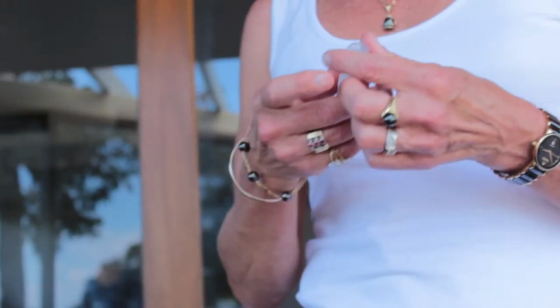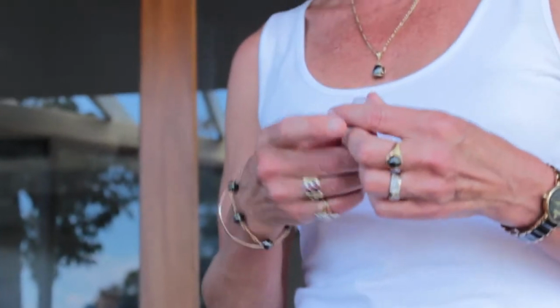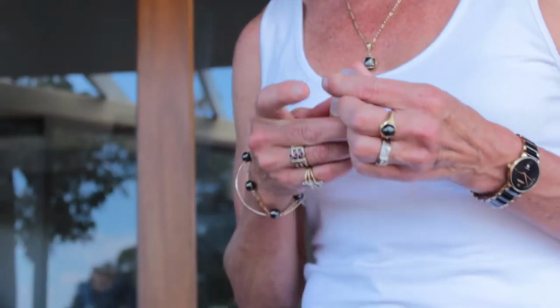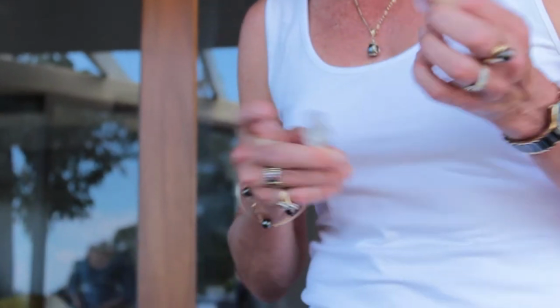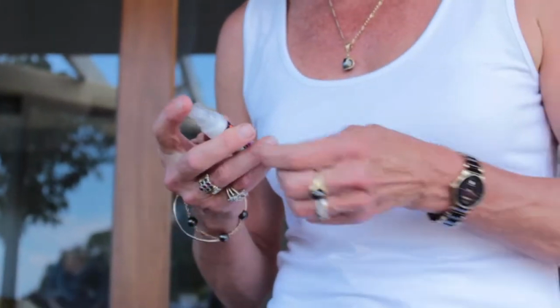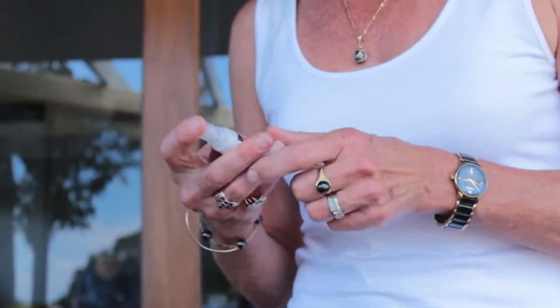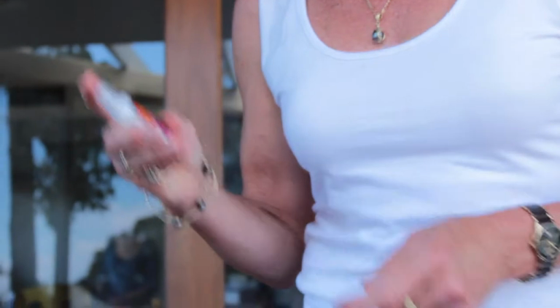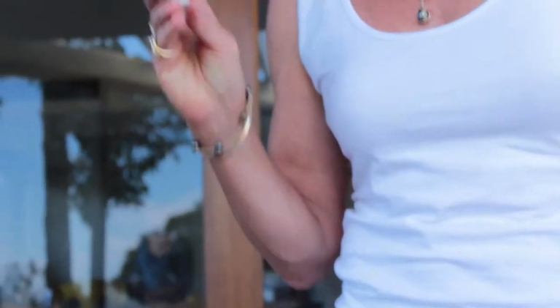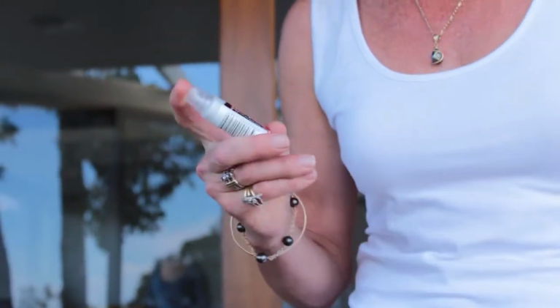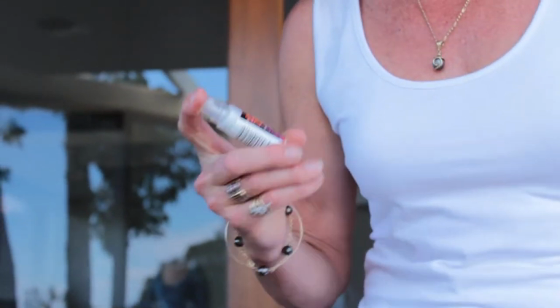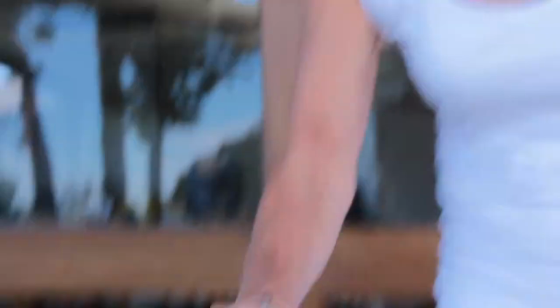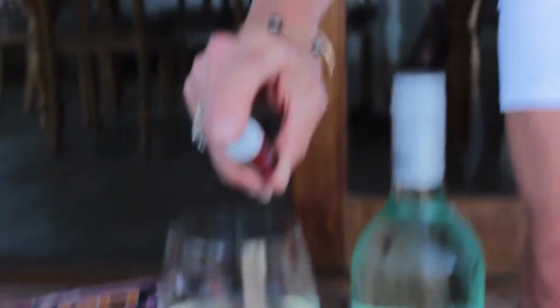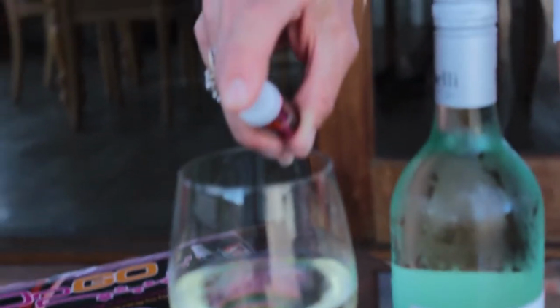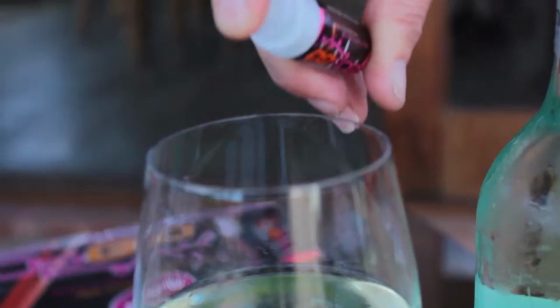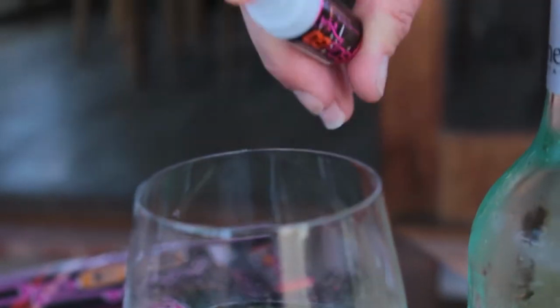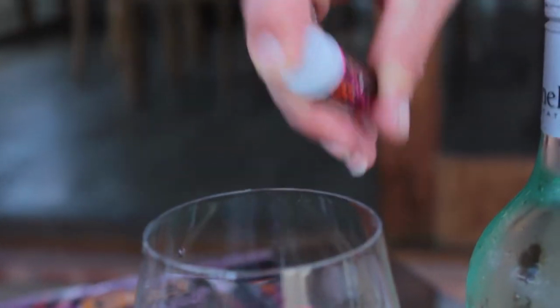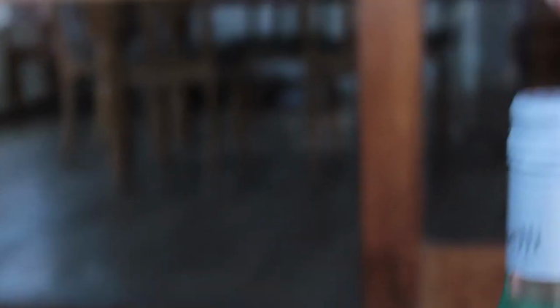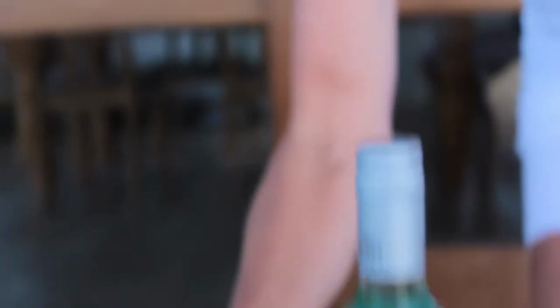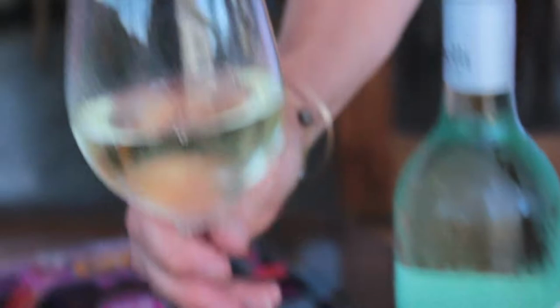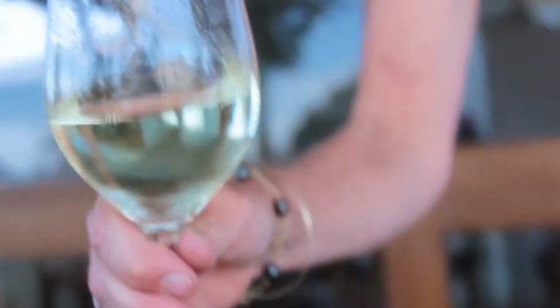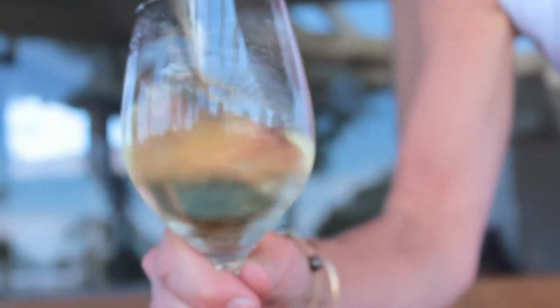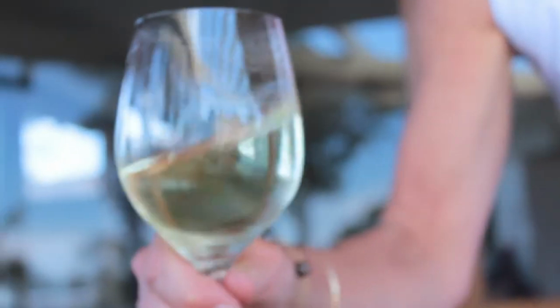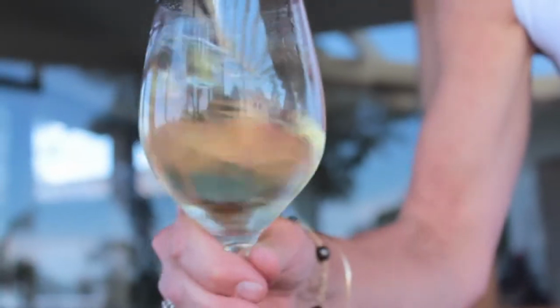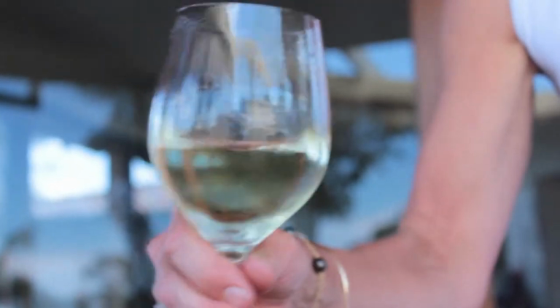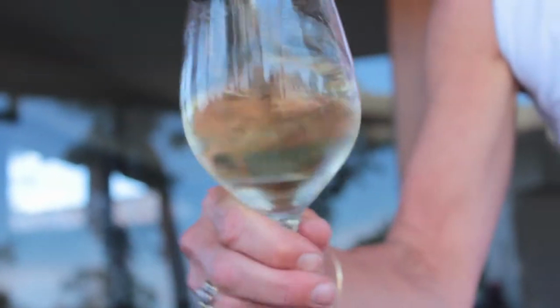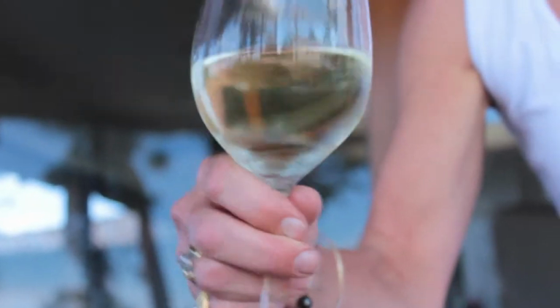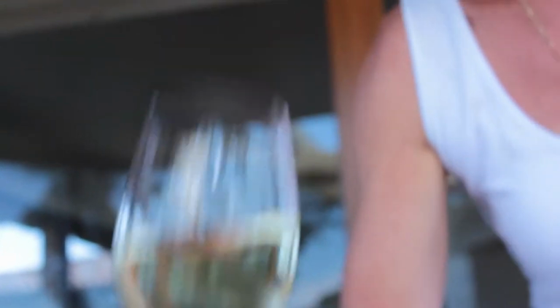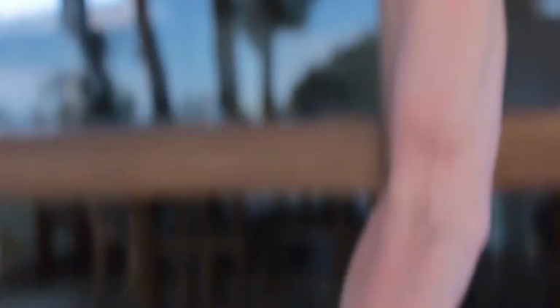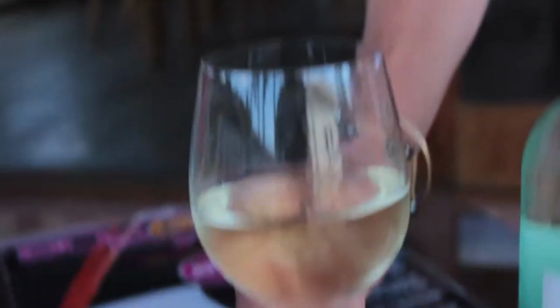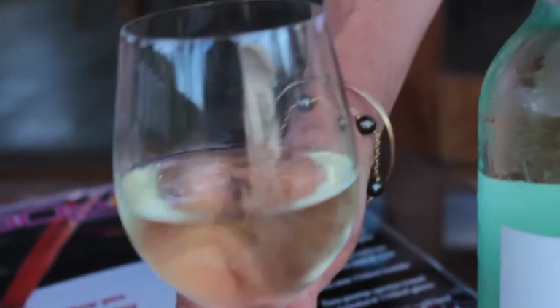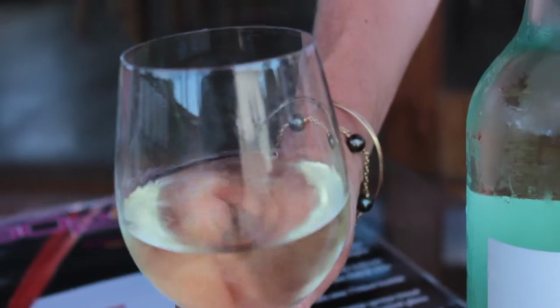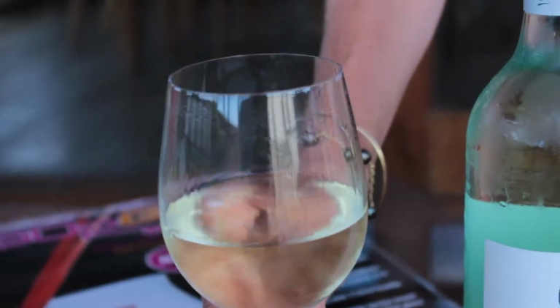To use Esso To Go, it's very simple. If you're drinking a glass of wine, you simply give it two sprays. Give that a bit of a swirl and mix the Esso To Go, and that's all you need to do.